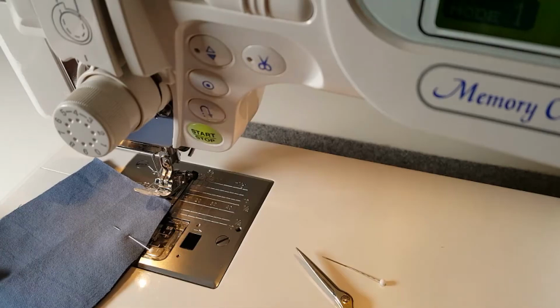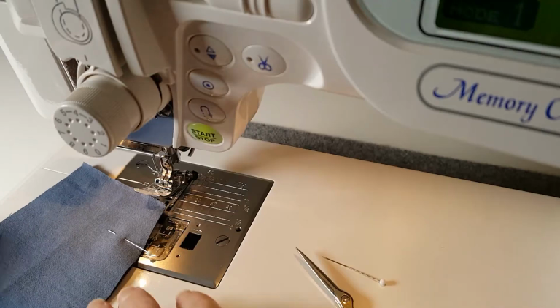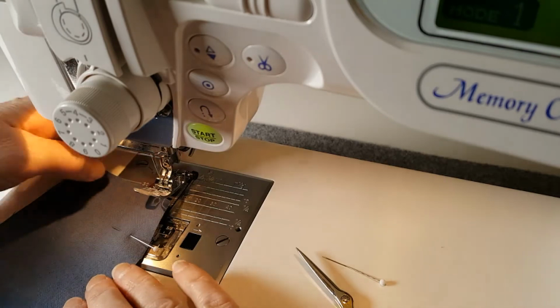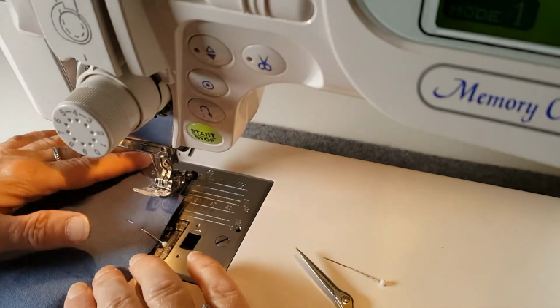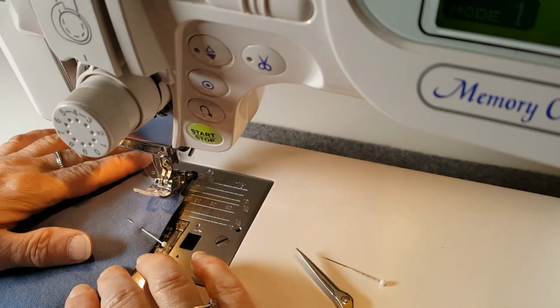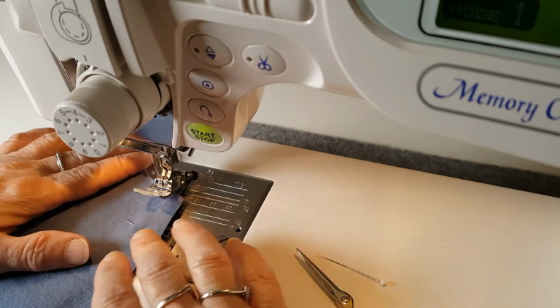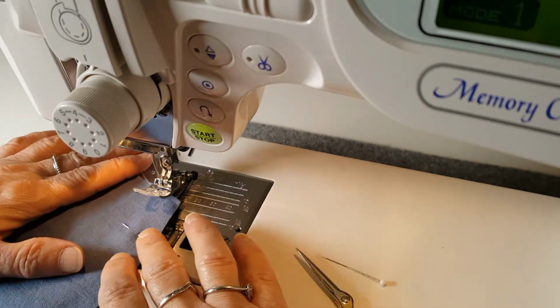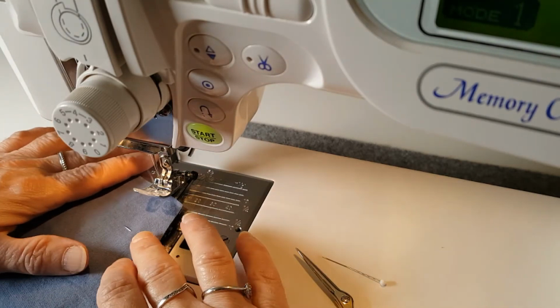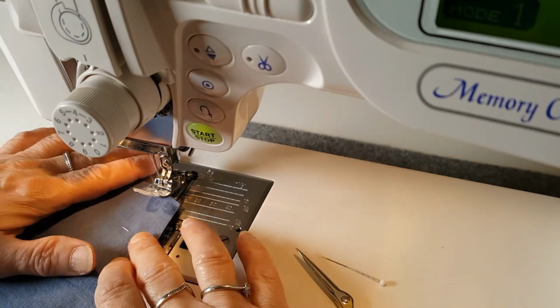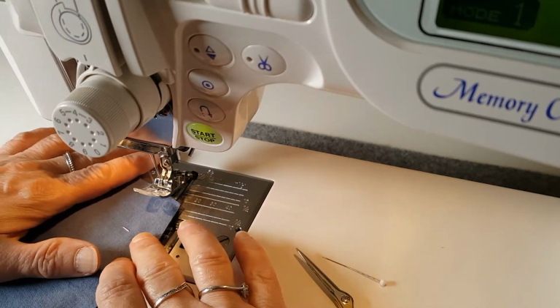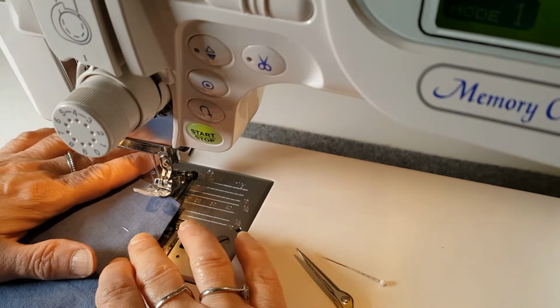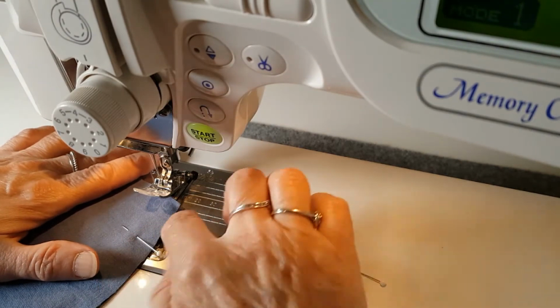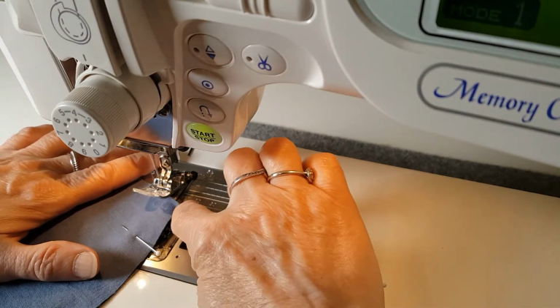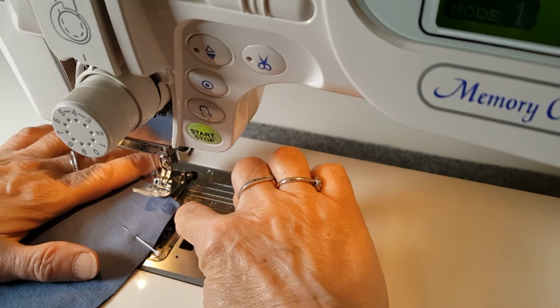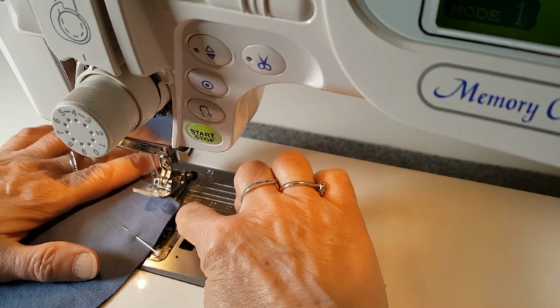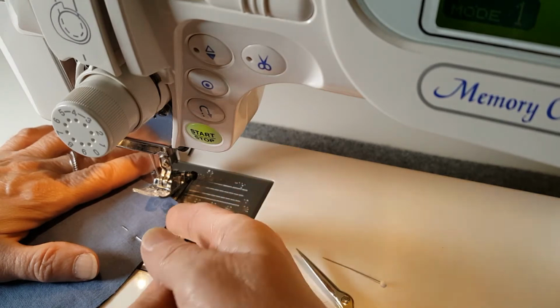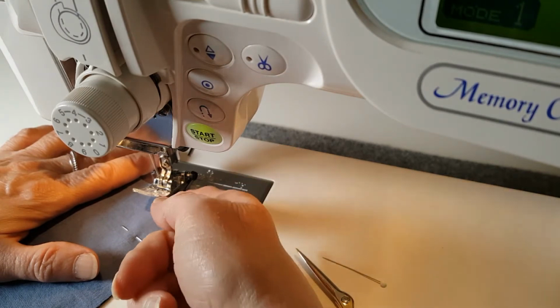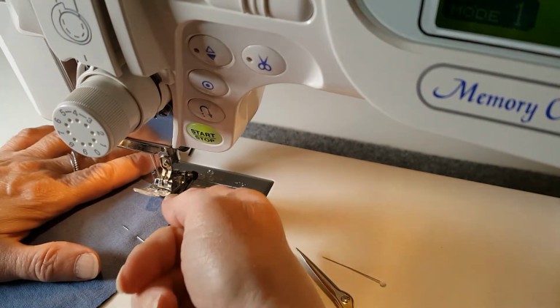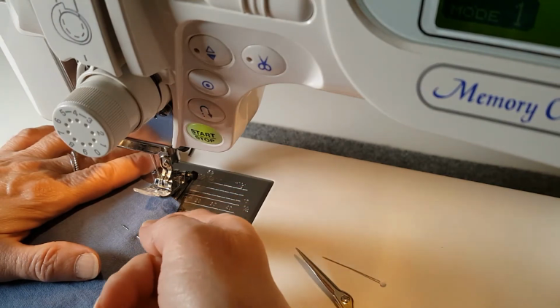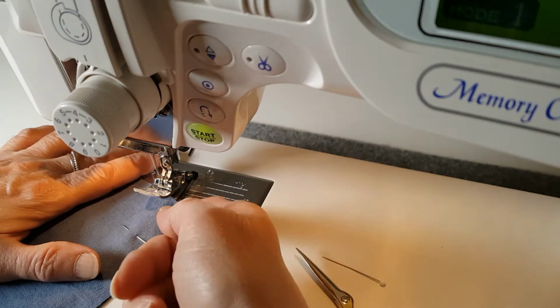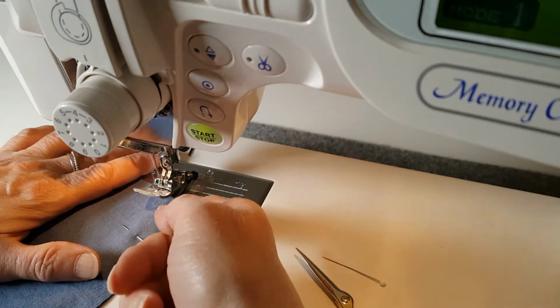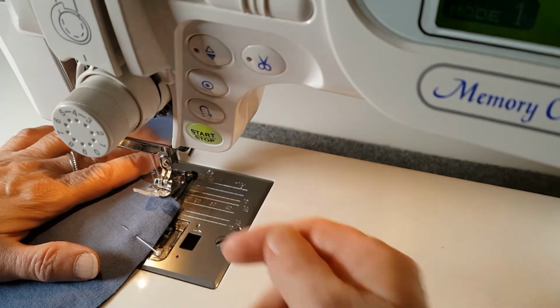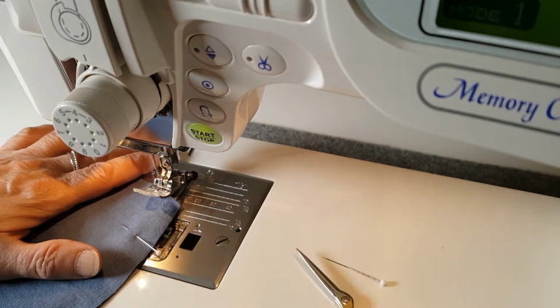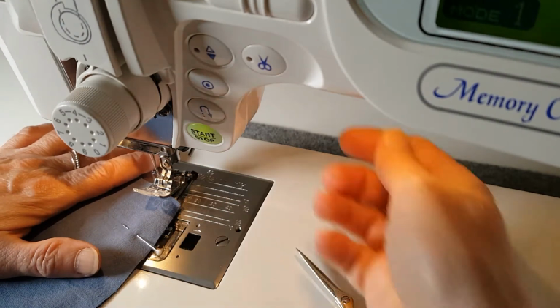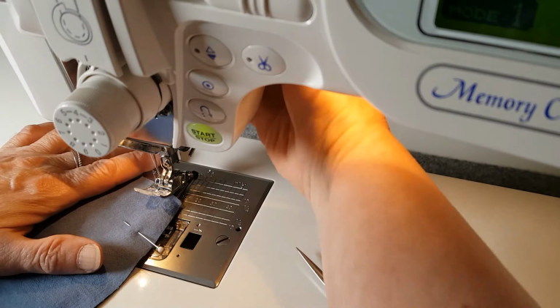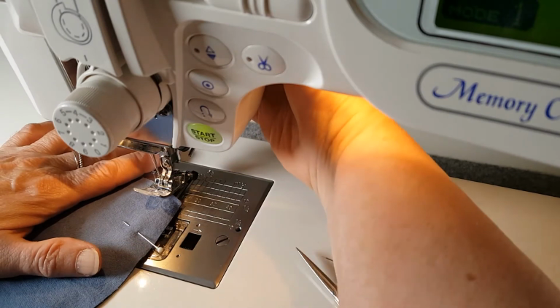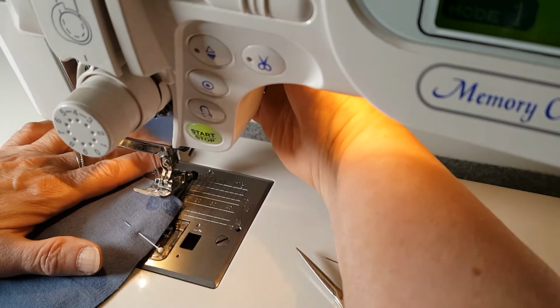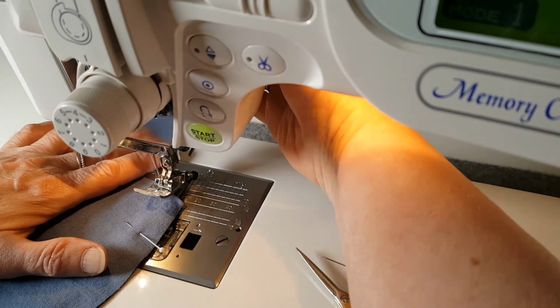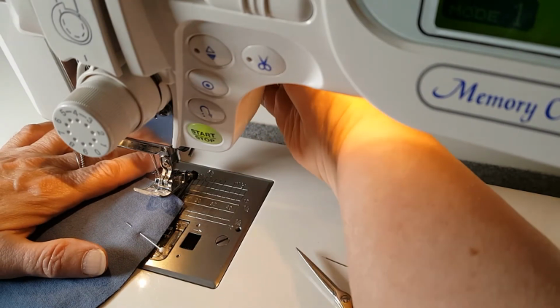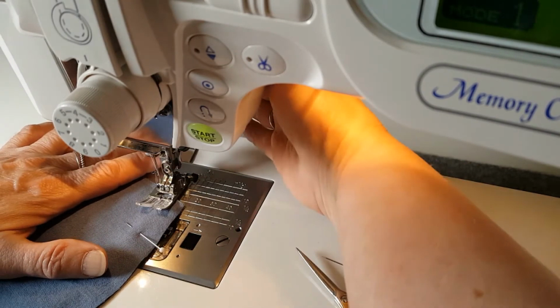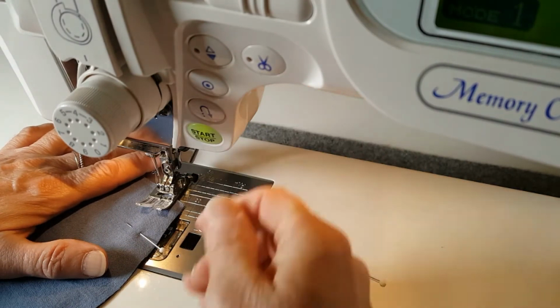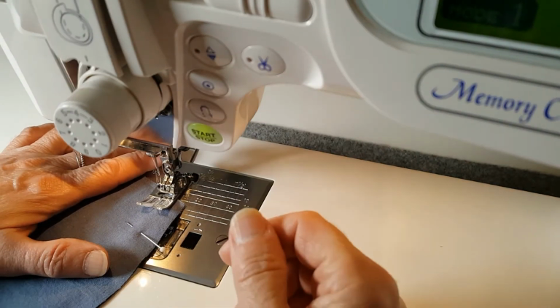Now we're going to sew the outward curve. The setup is the same as the plain seam, so it's lined up on the 1.5, except I'm at a bit of an angle. I'm looking at where I'm going to be sewing and making sure the needle is going to be in the fabric when I start.